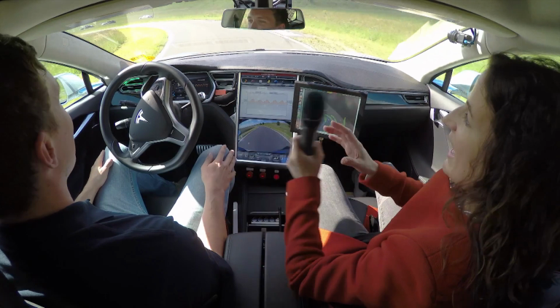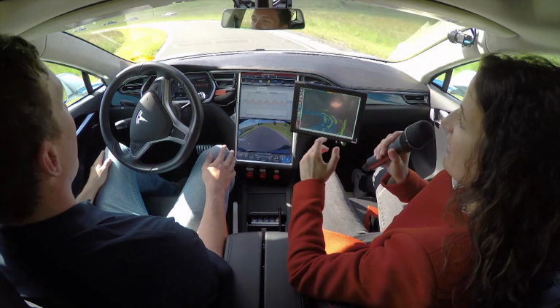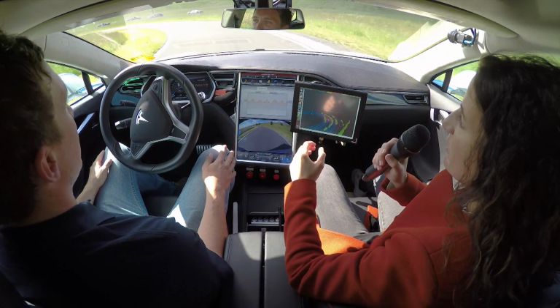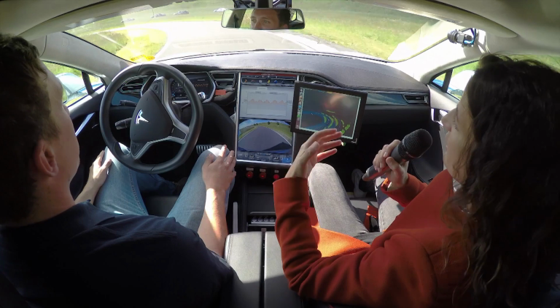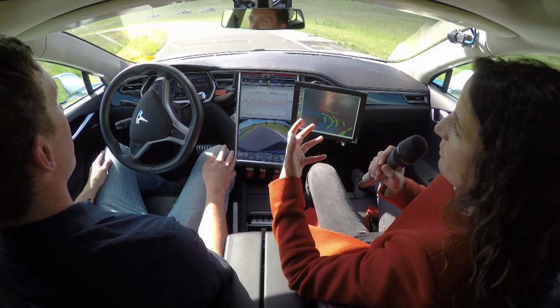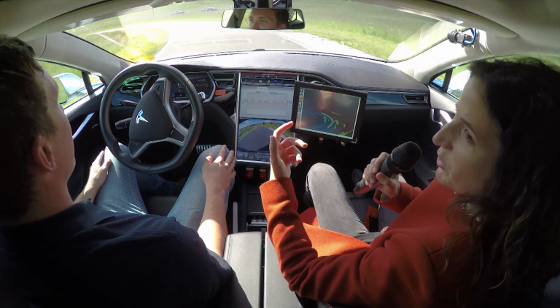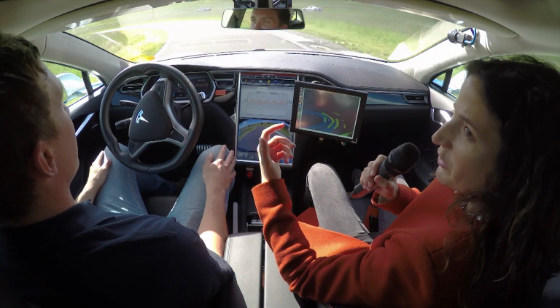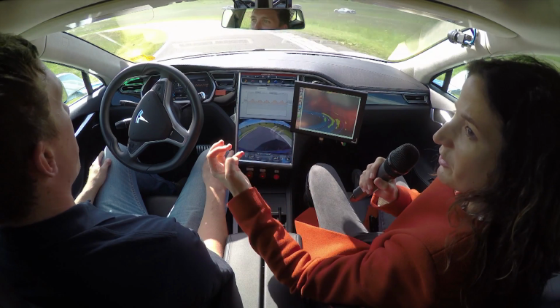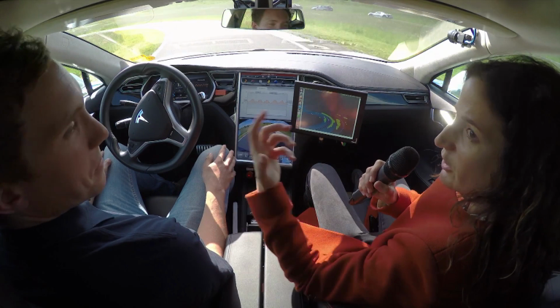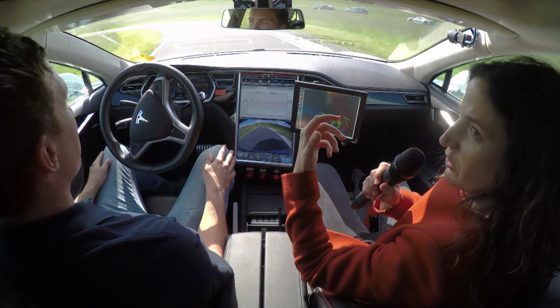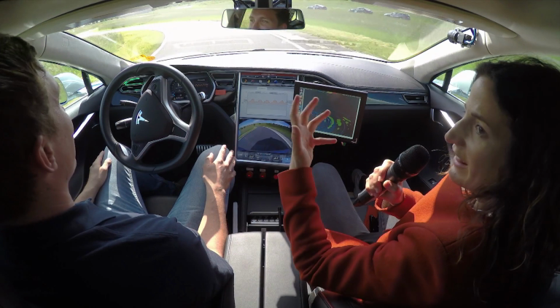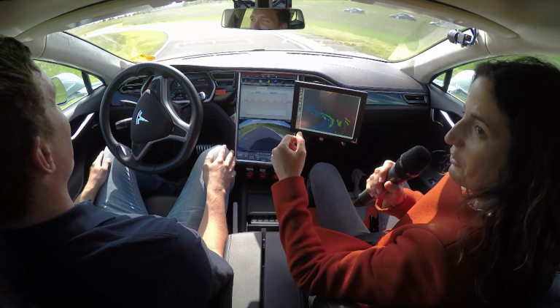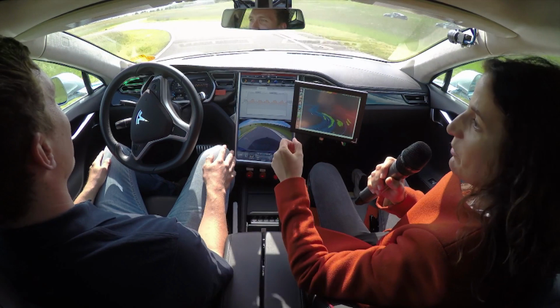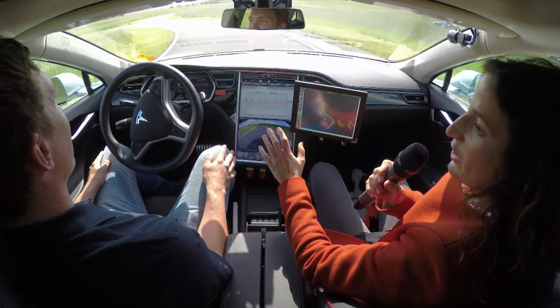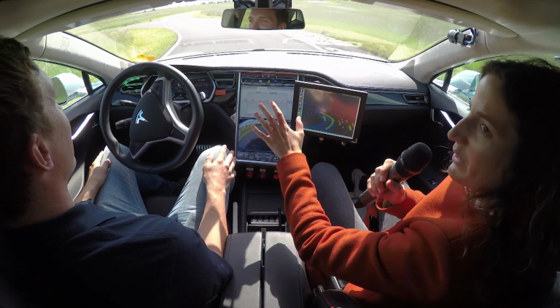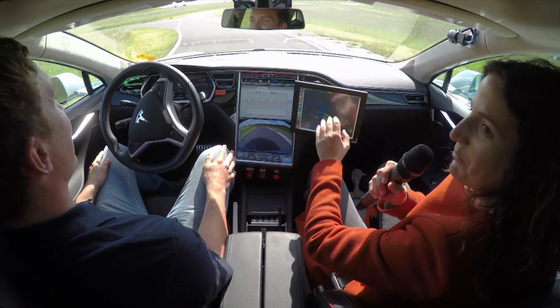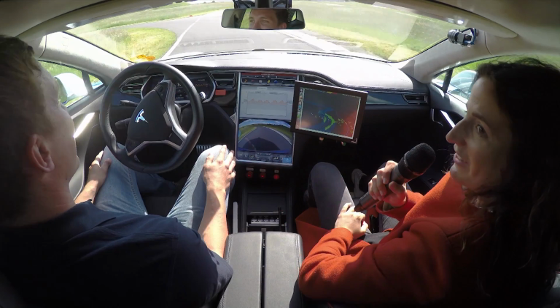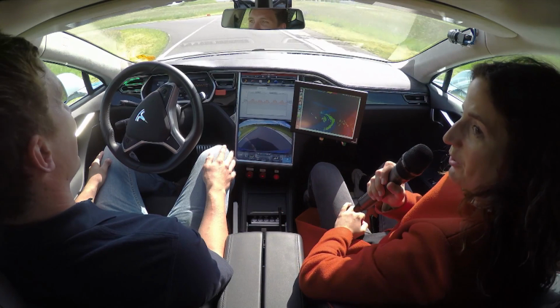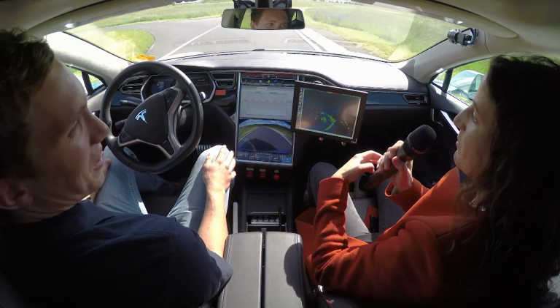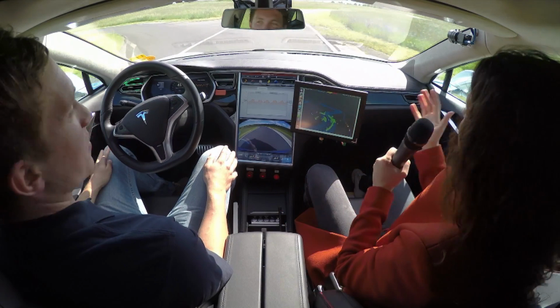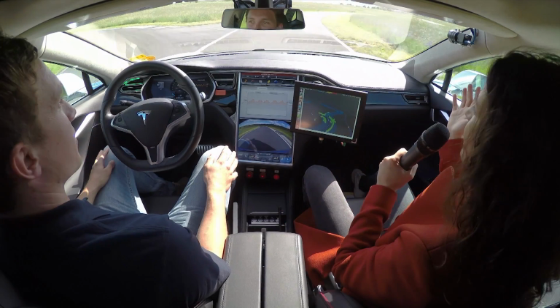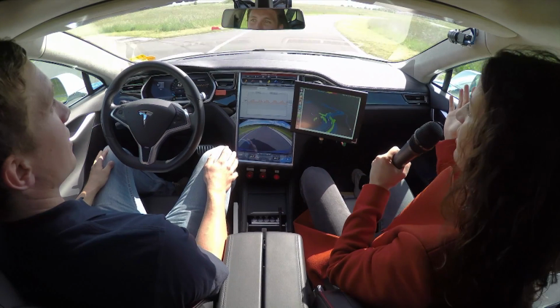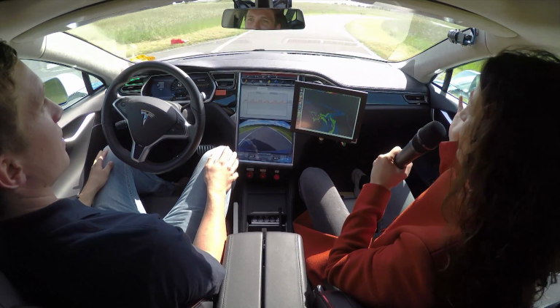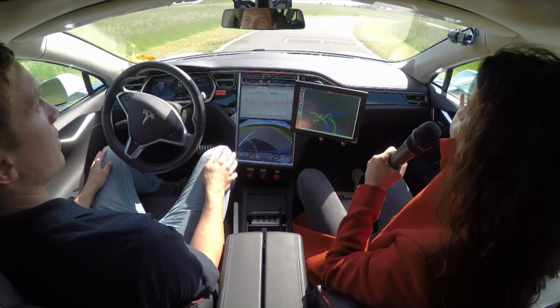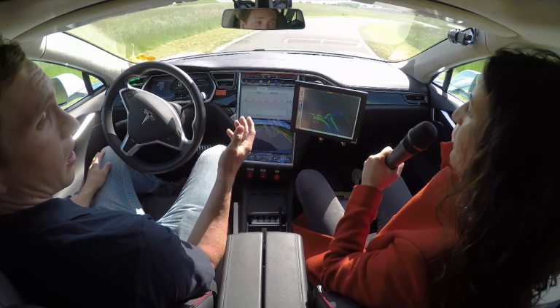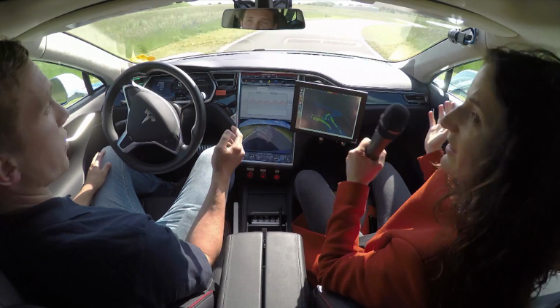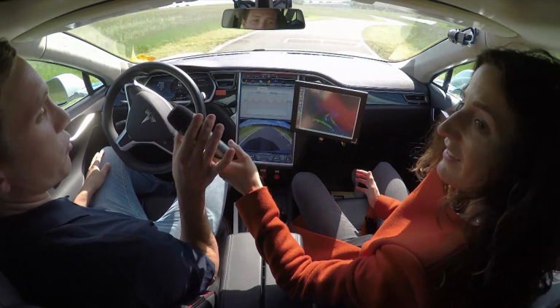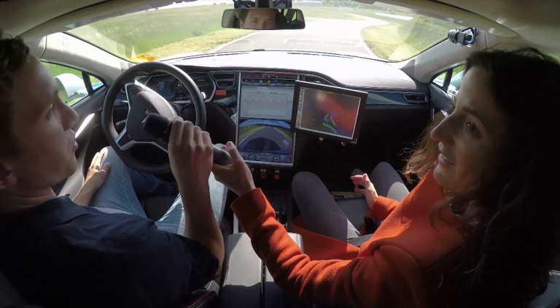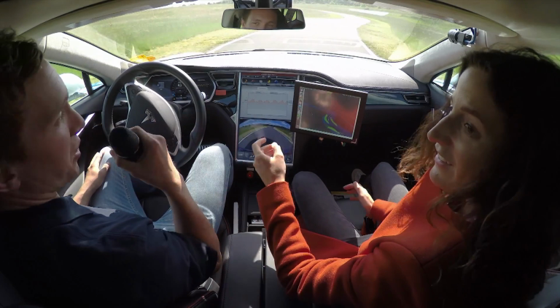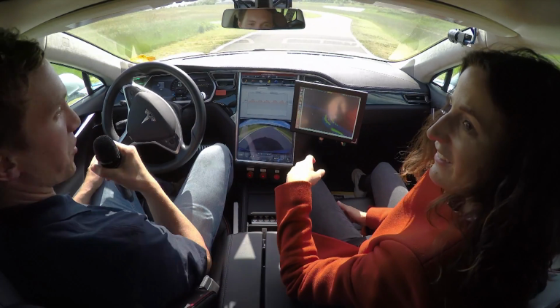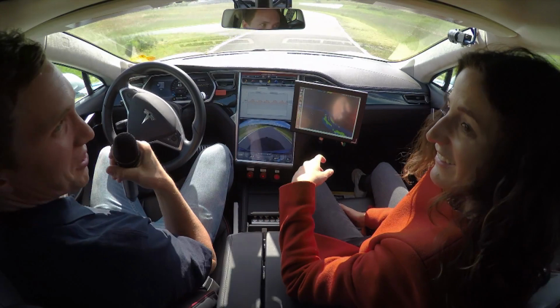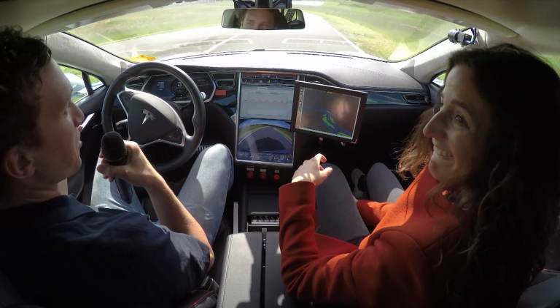You can see my face — normally when someone talks to you while driving I'd say 'could you please keep your eyes on the road,' but at the moment the Tesla is doing it all for us. So we could even put down the microphone and just talk like this if you want.